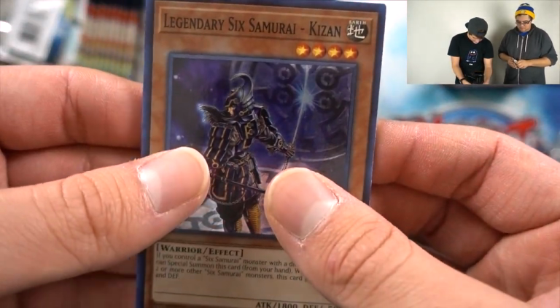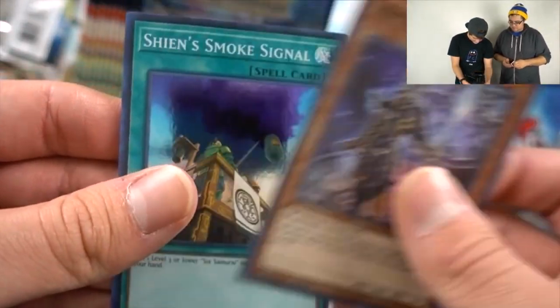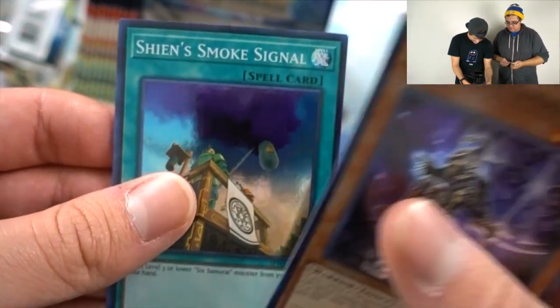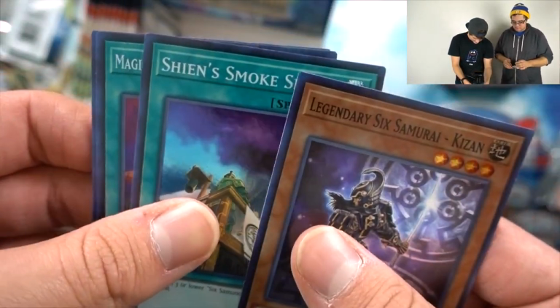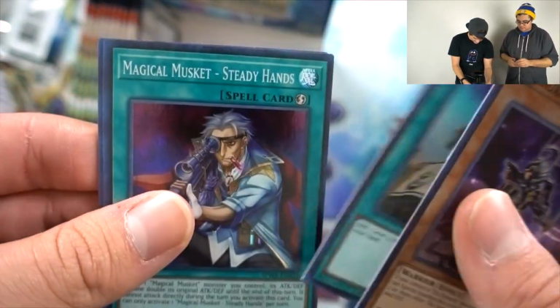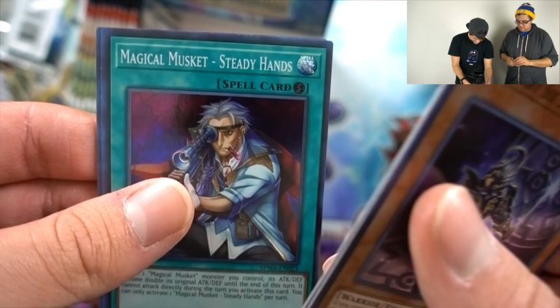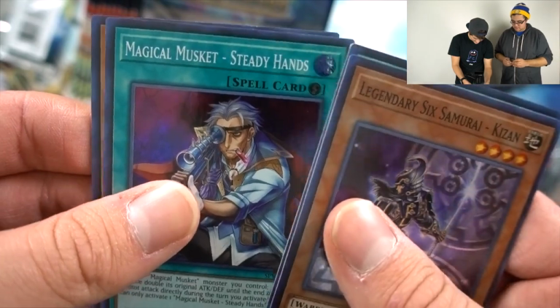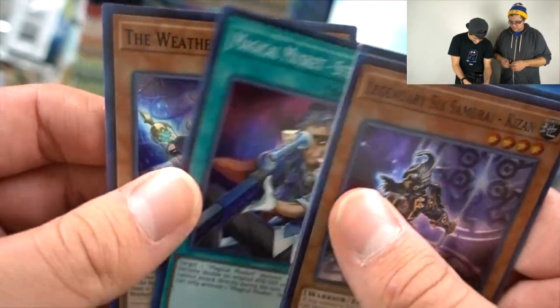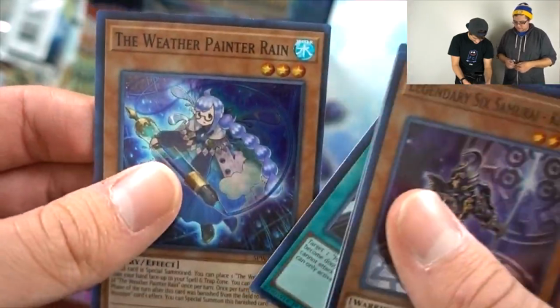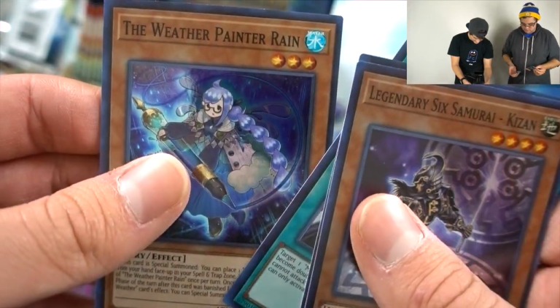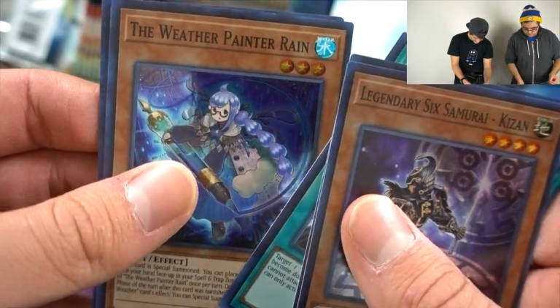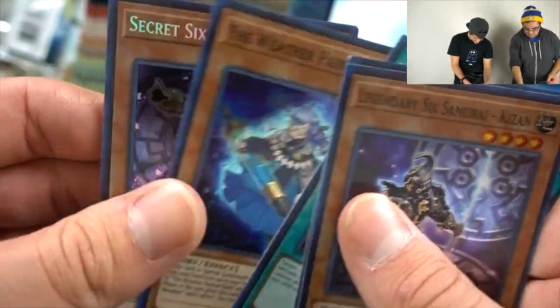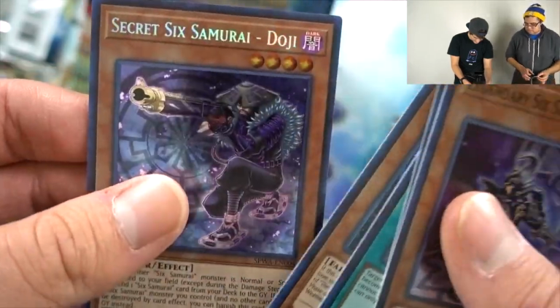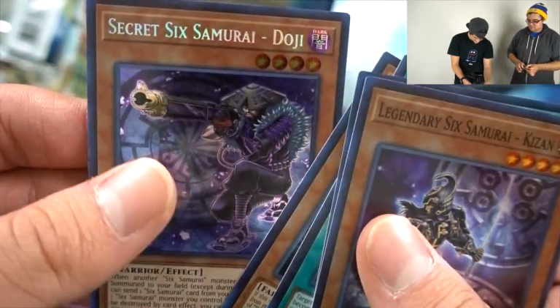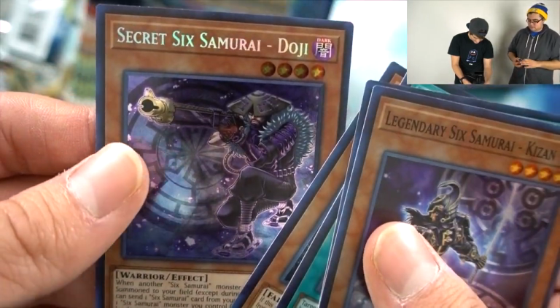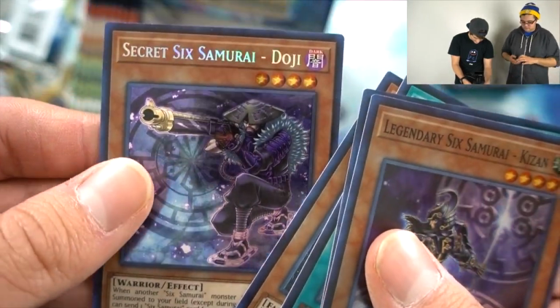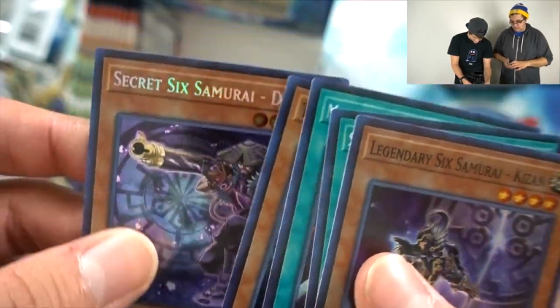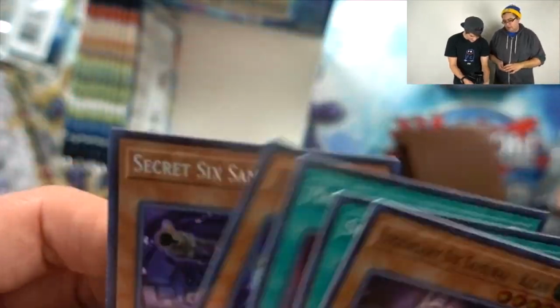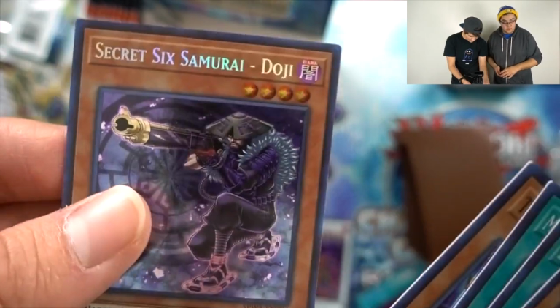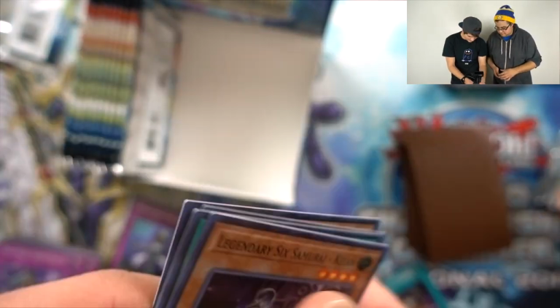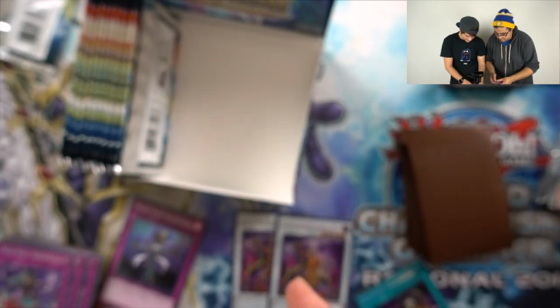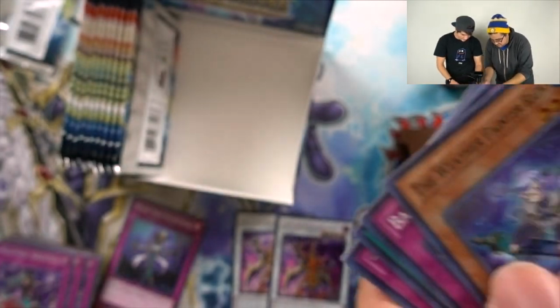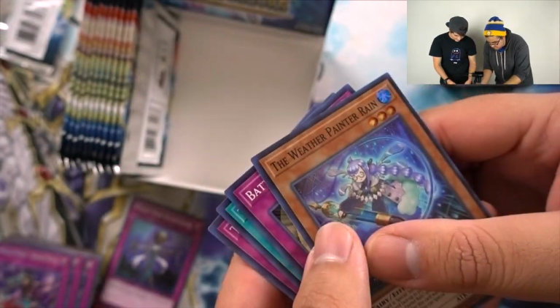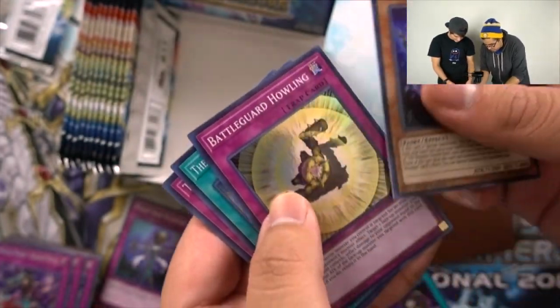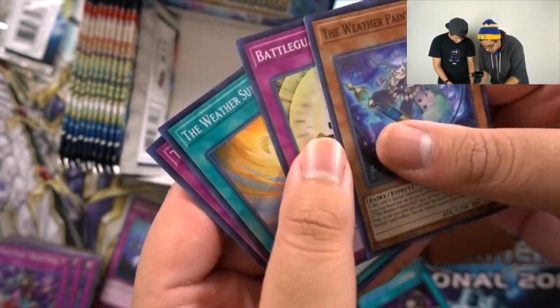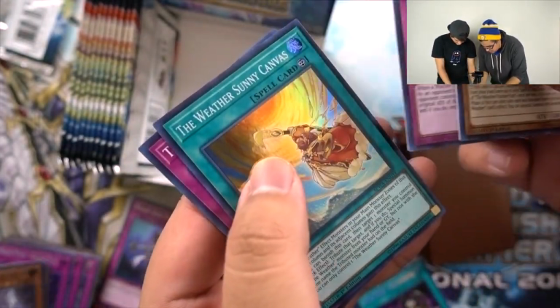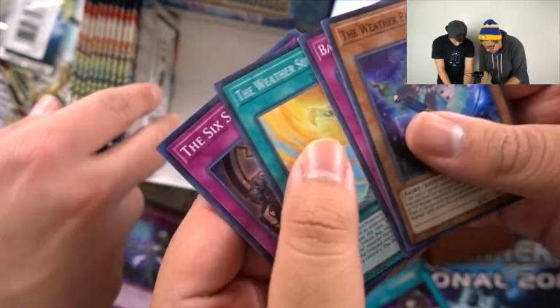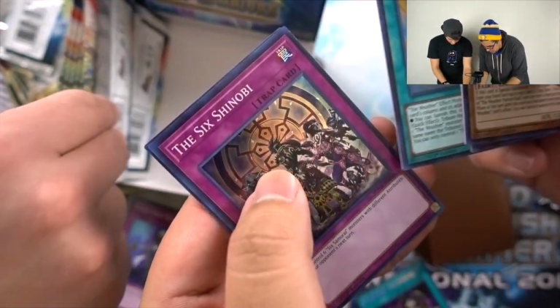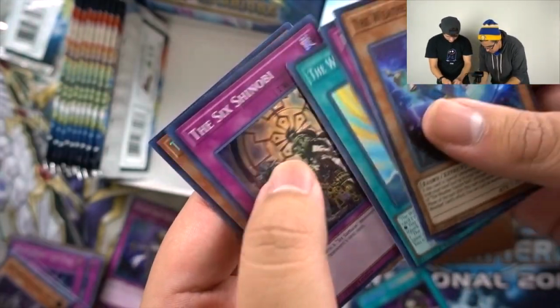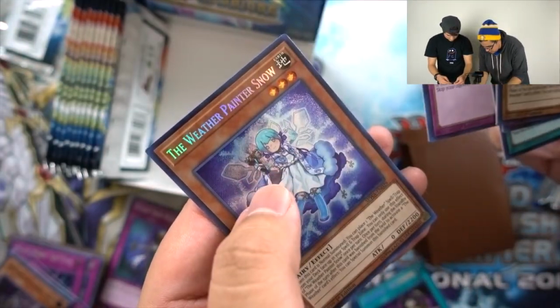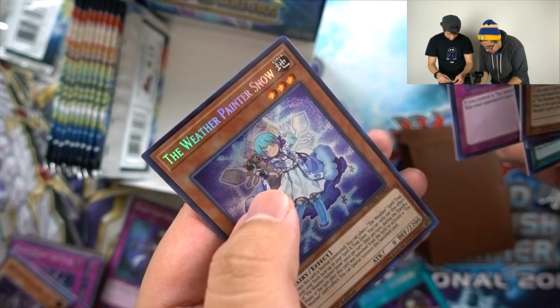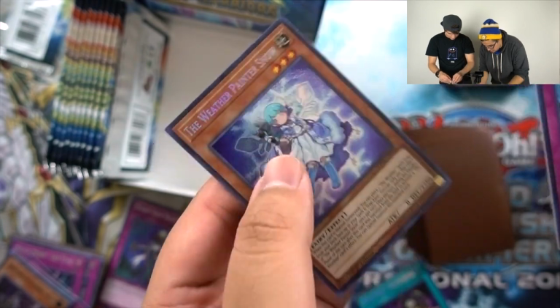Kizan, Smoke Signal, Steady Hands, Painter Rain, and Secret Six Samurai Doji — we keep pulling him. Another one. We got Rain, Howling, Canvas, Shinobi, and the Snow.